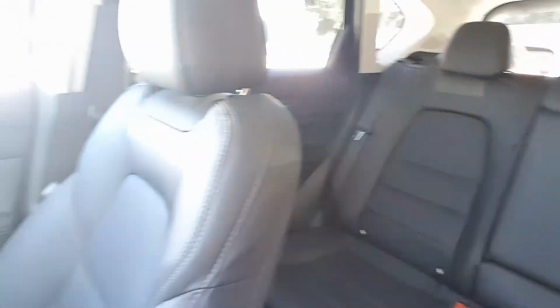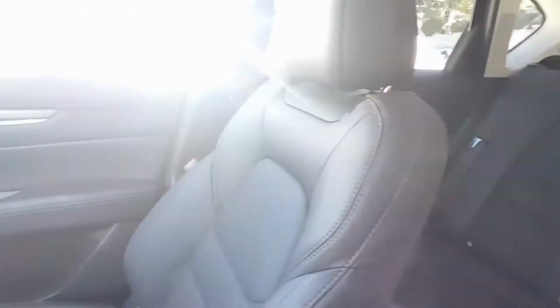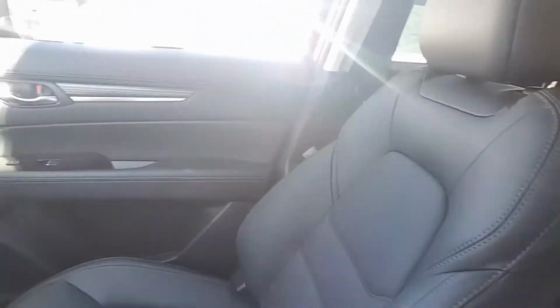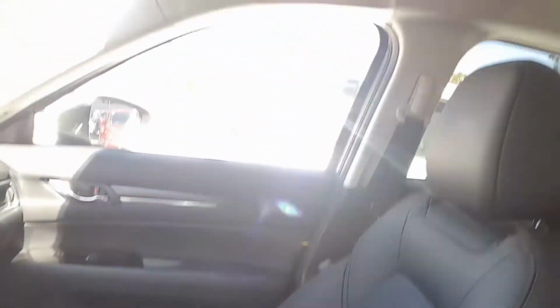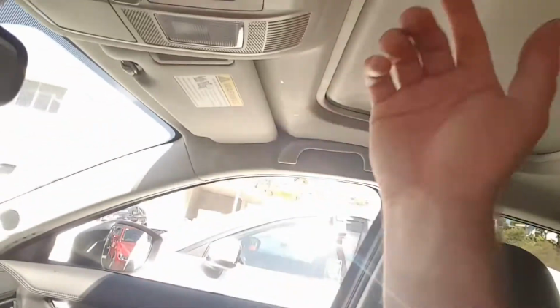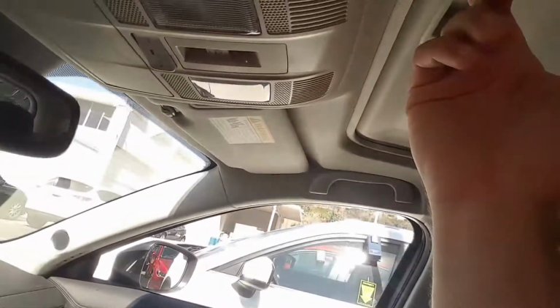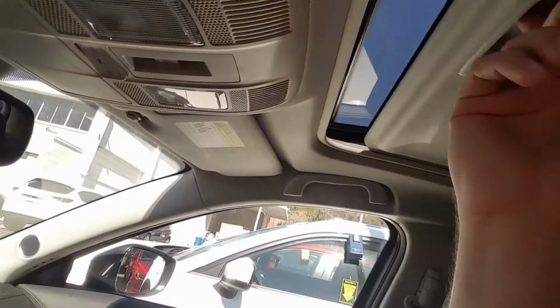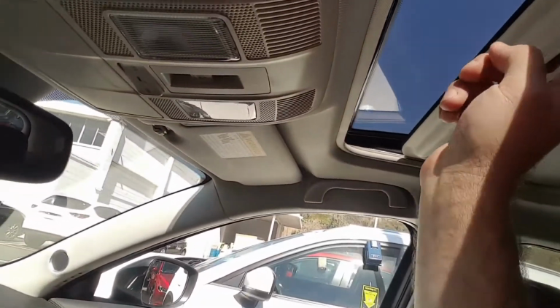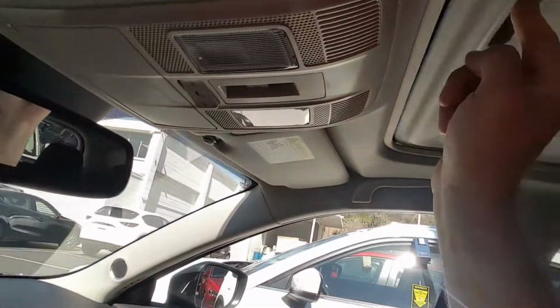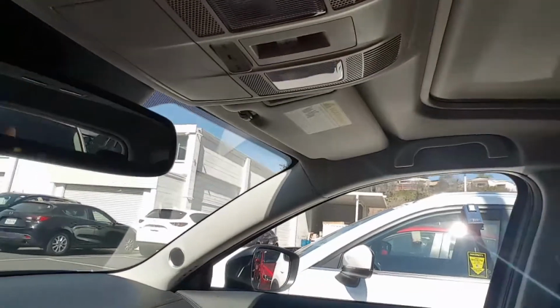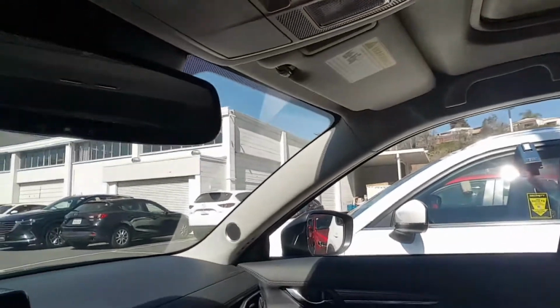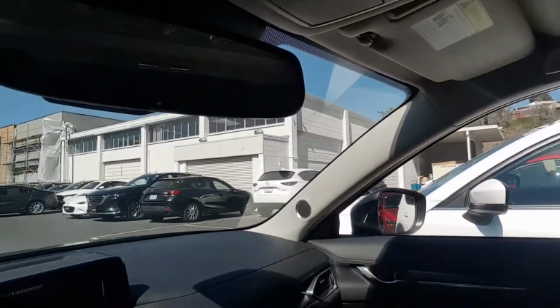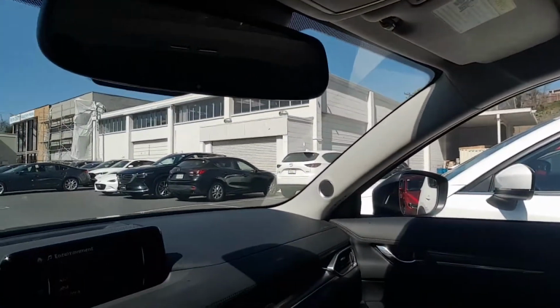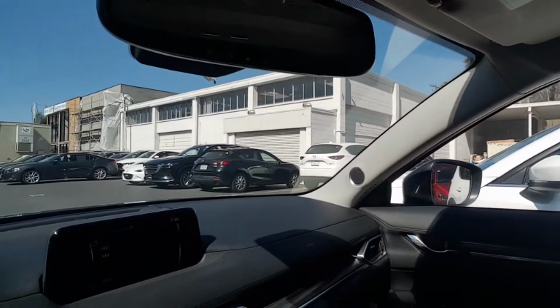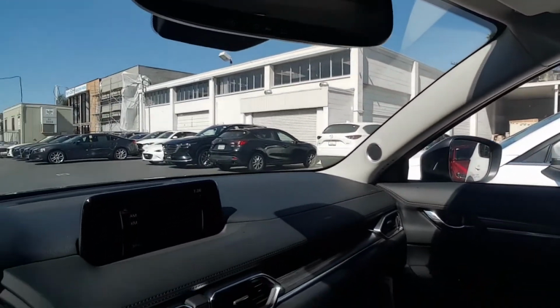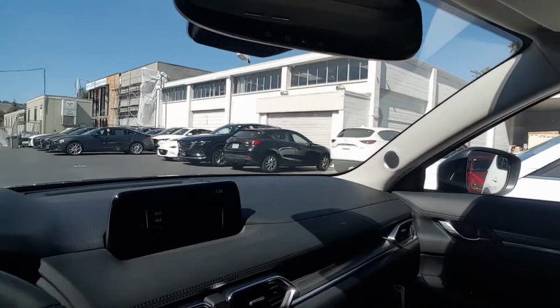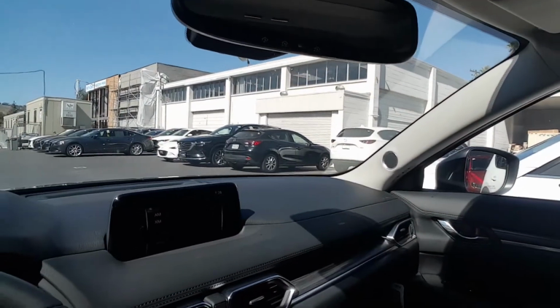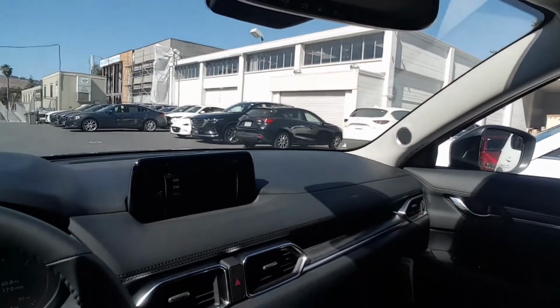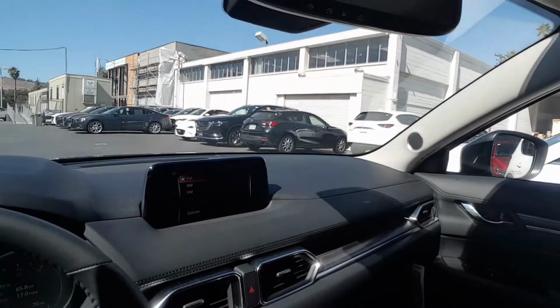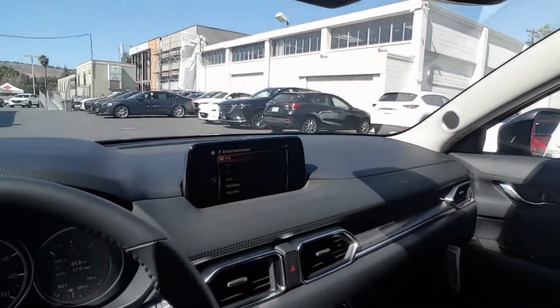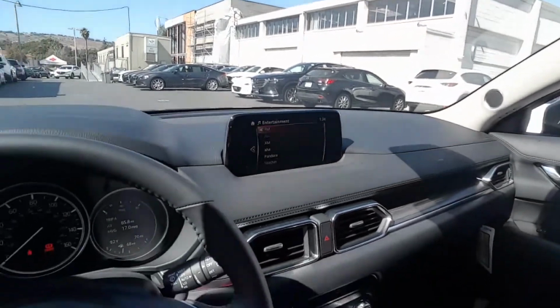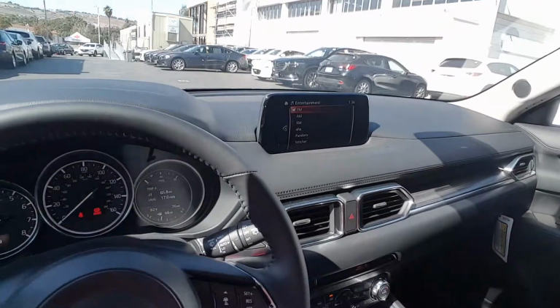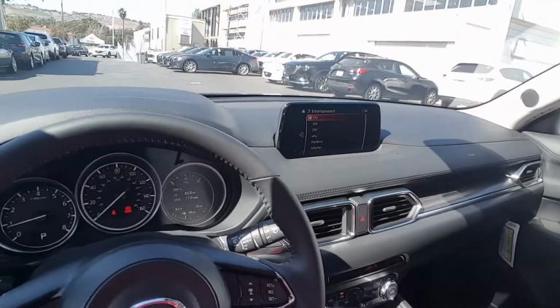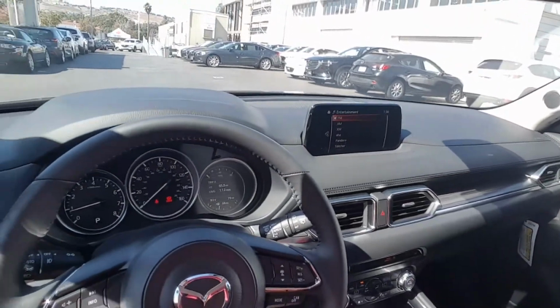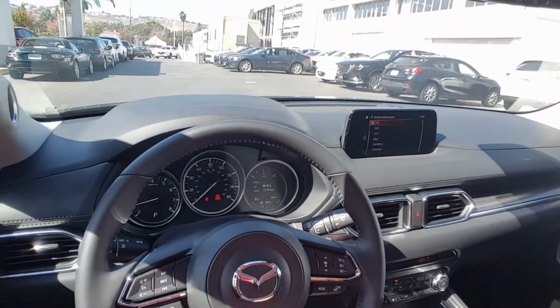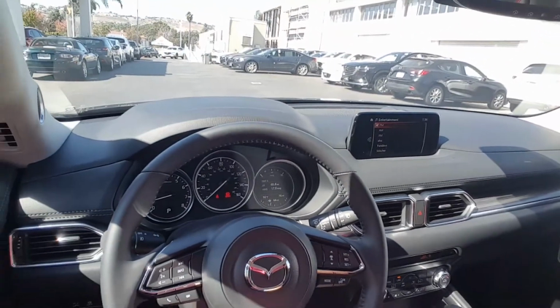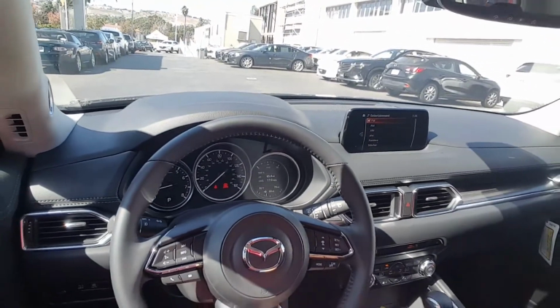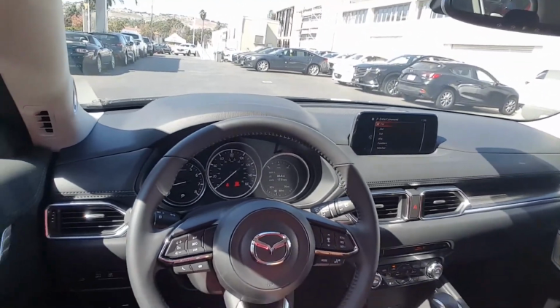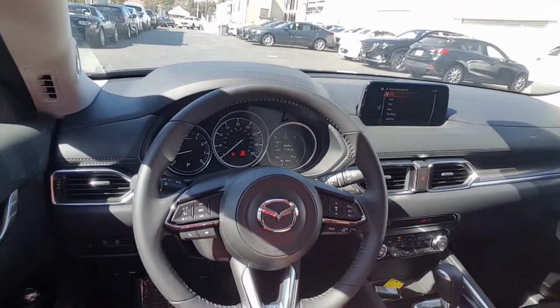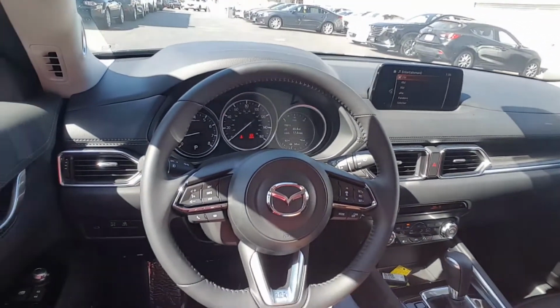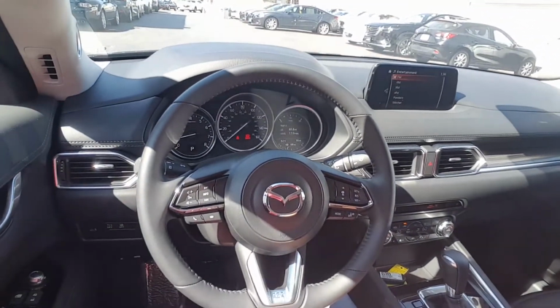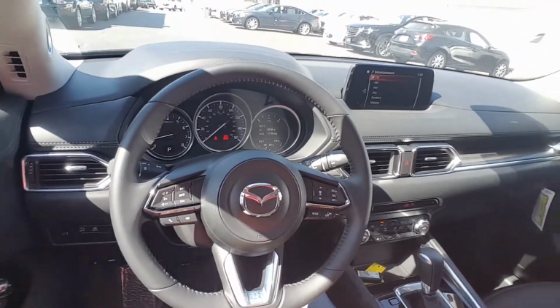It also has a premium speaker system and sunroof — though those are Grand Touring features; the Sport trim doesn't include those. But really, most of the important things are there. Let's go outside.